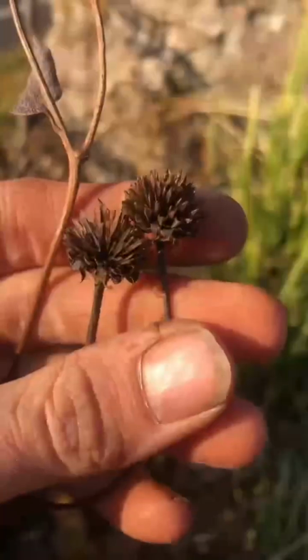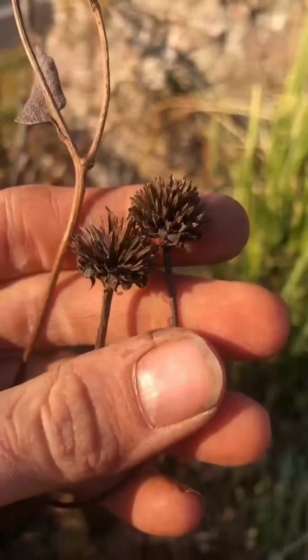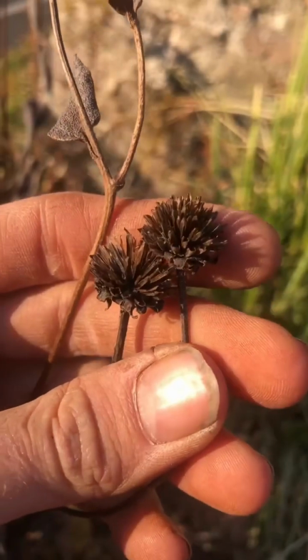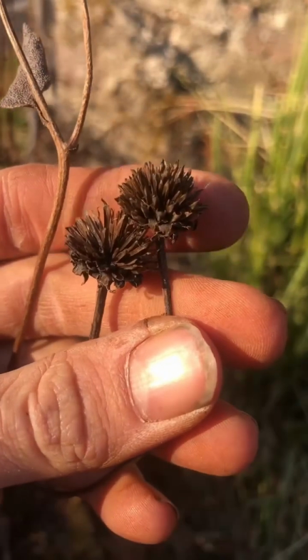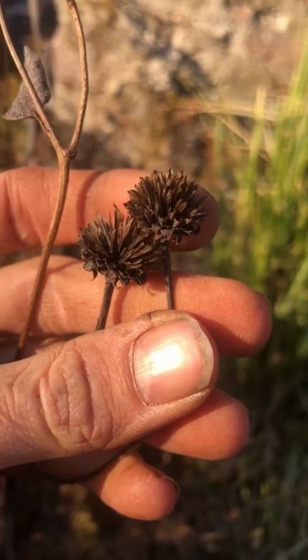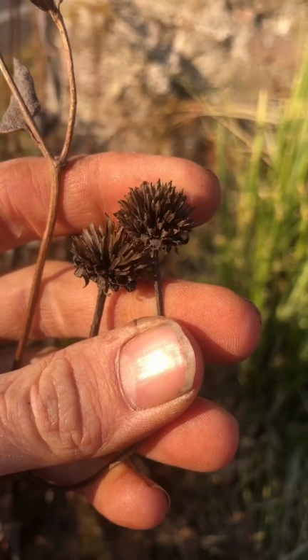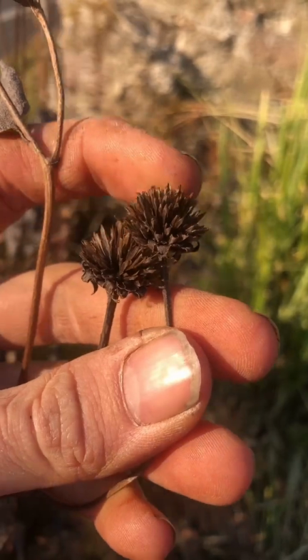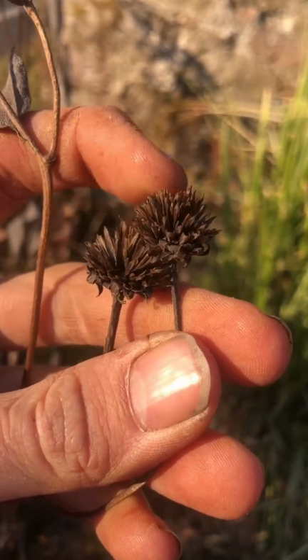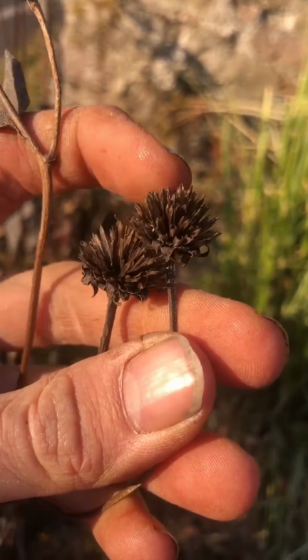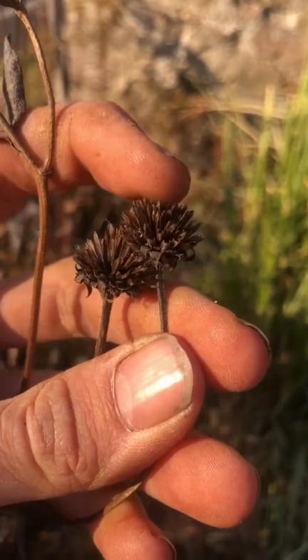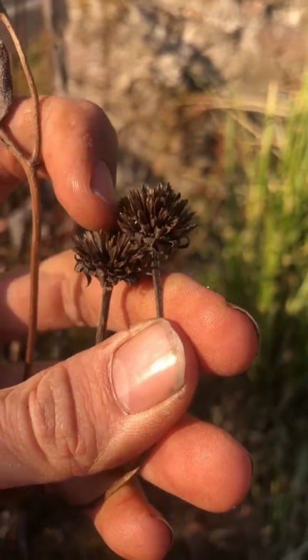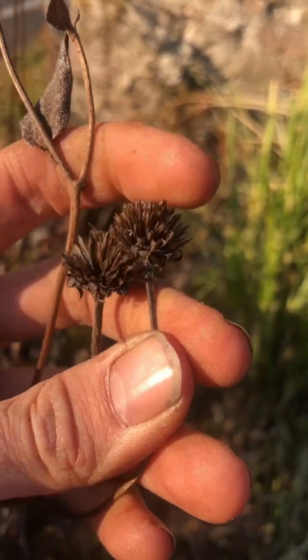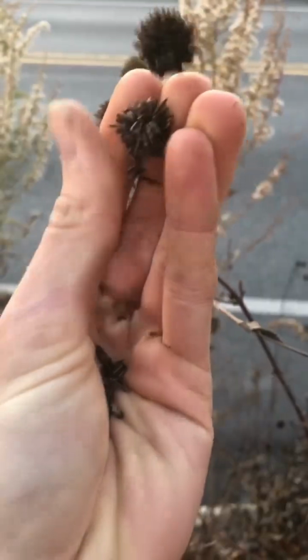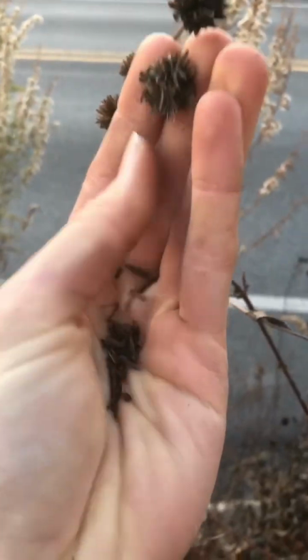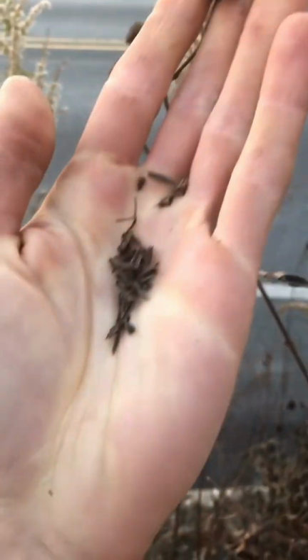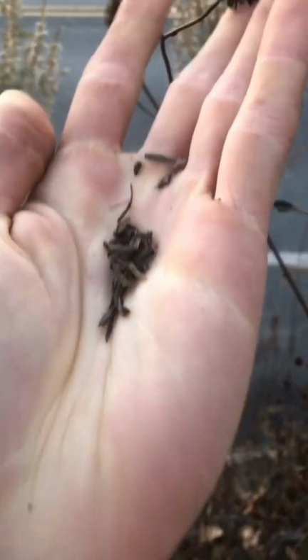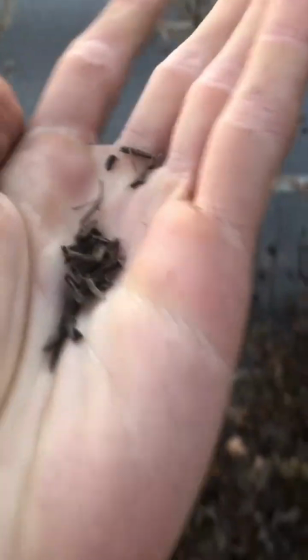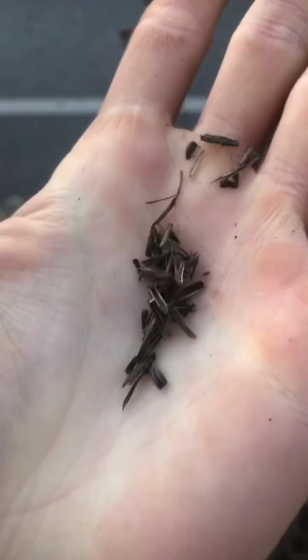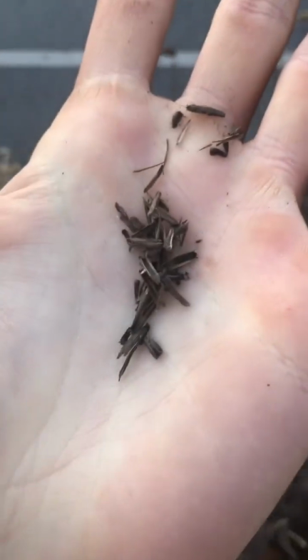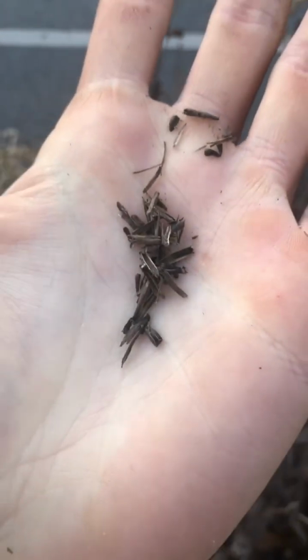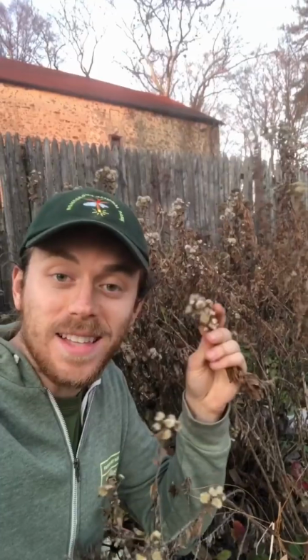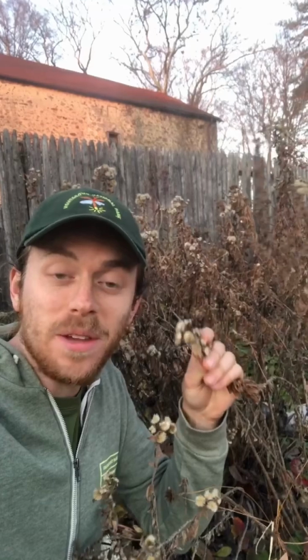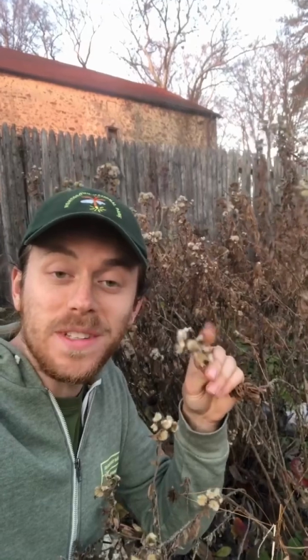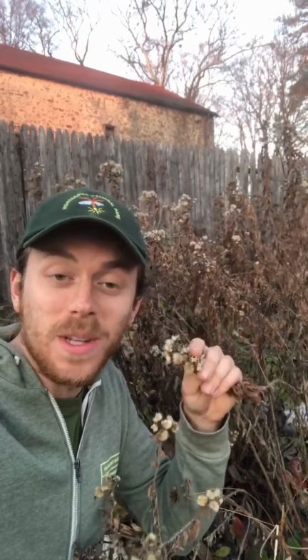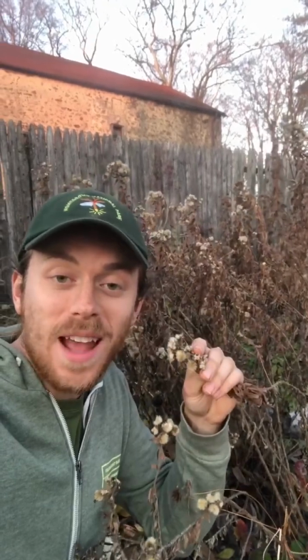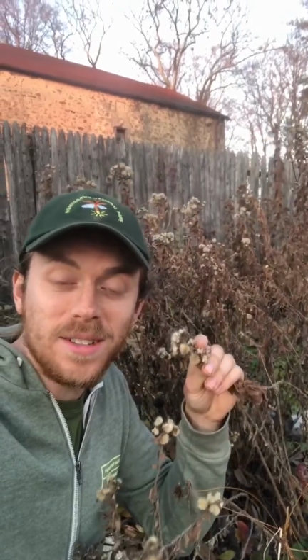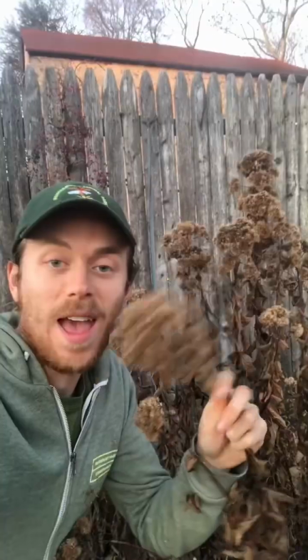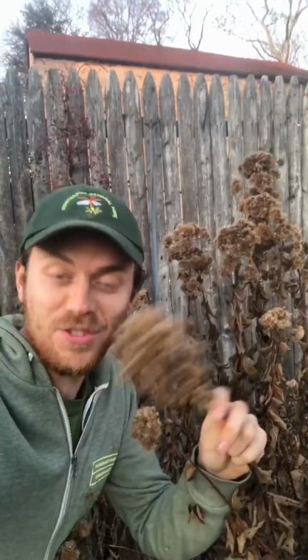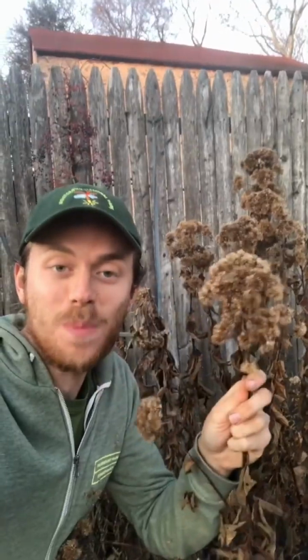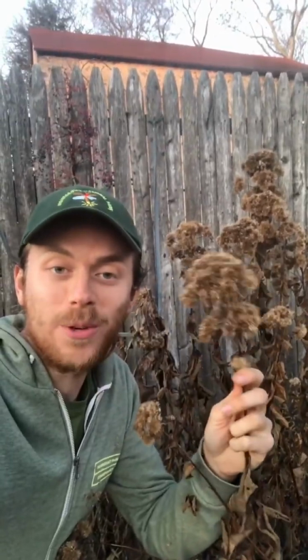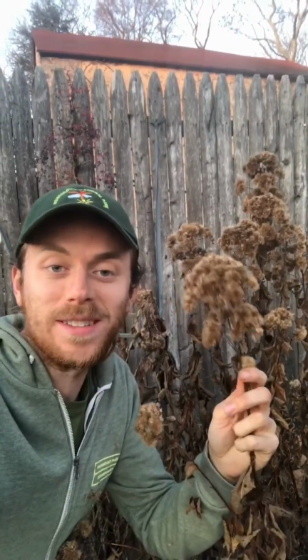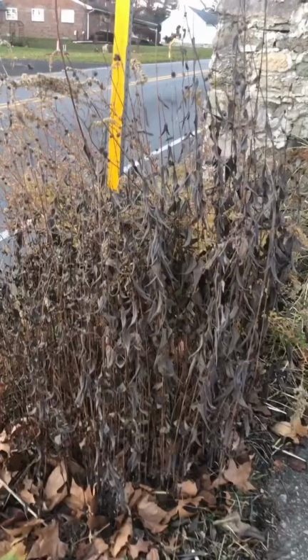These woodland sunflower seed heads are like a winter bird feeder. These seeds will help the native birds get through the winter. And same thing for these New England asters and these Joe Pie weeds.